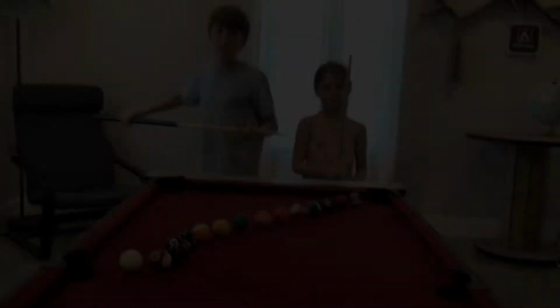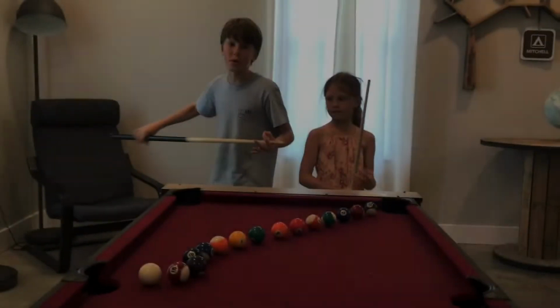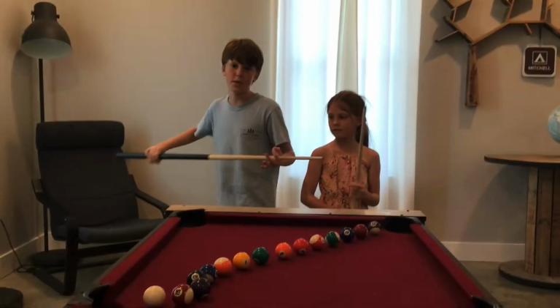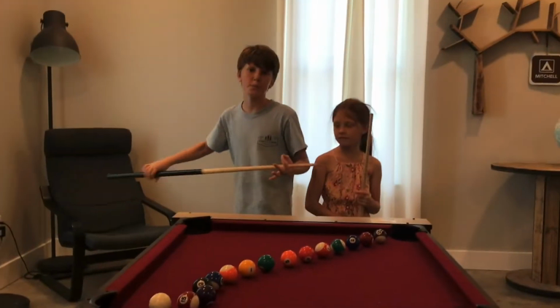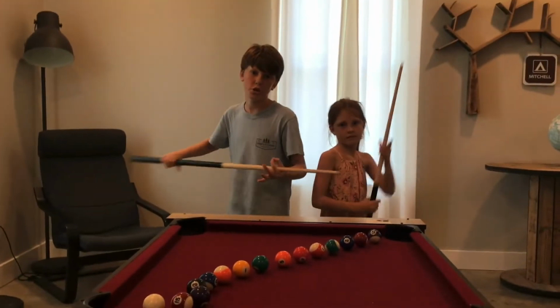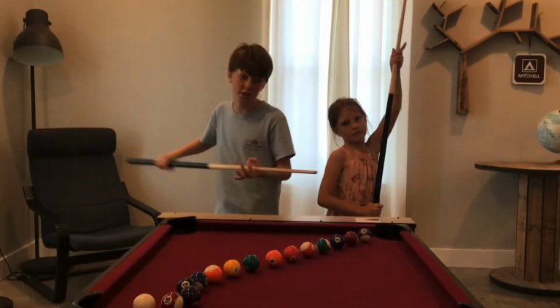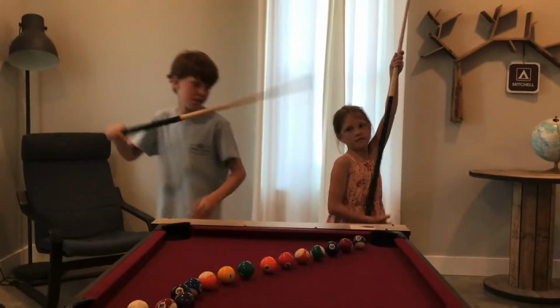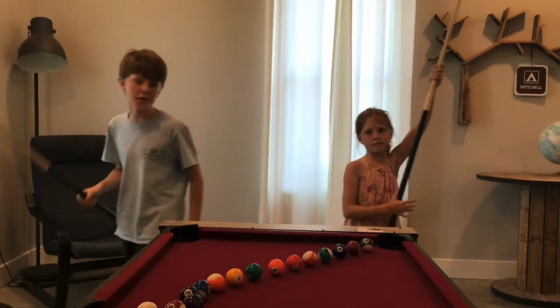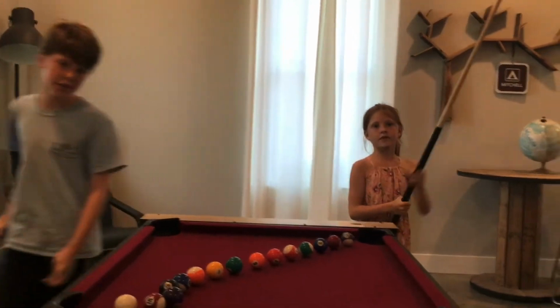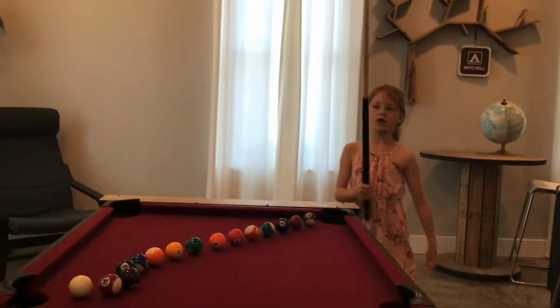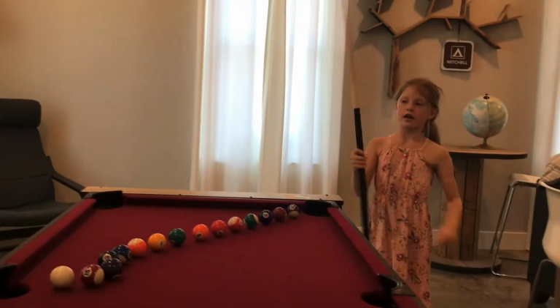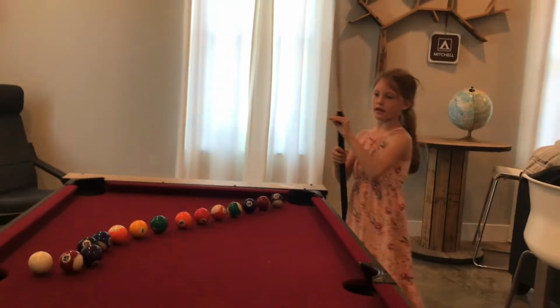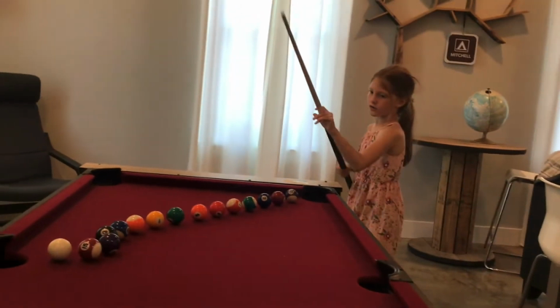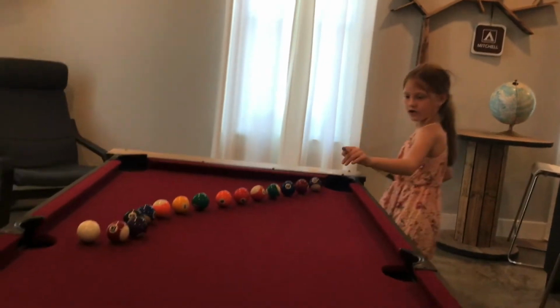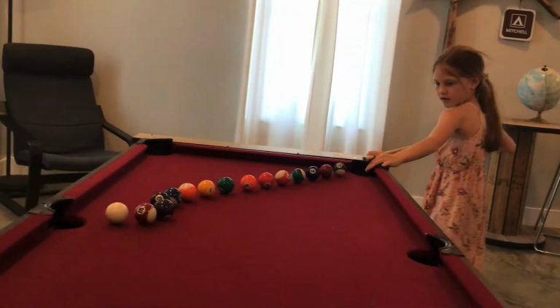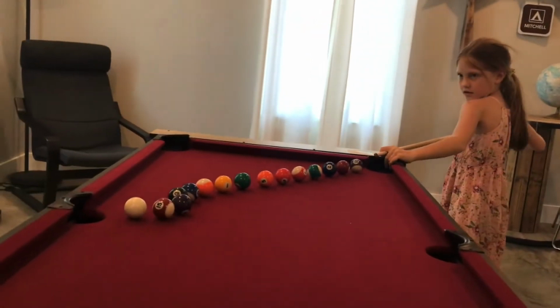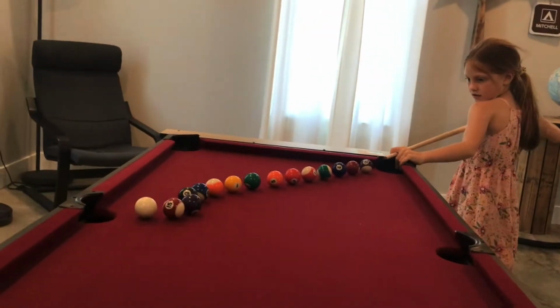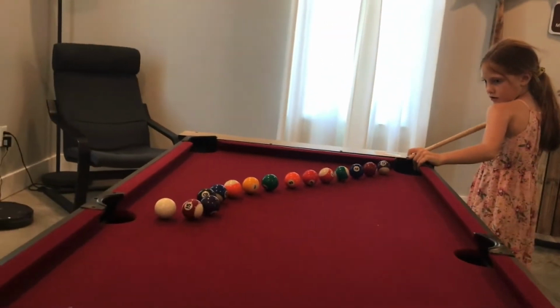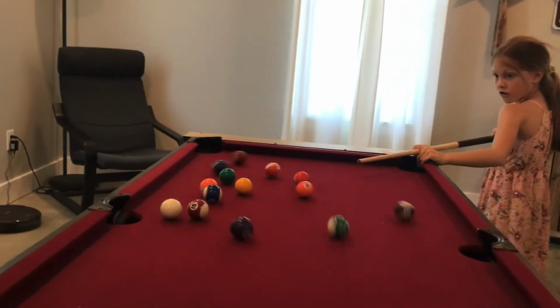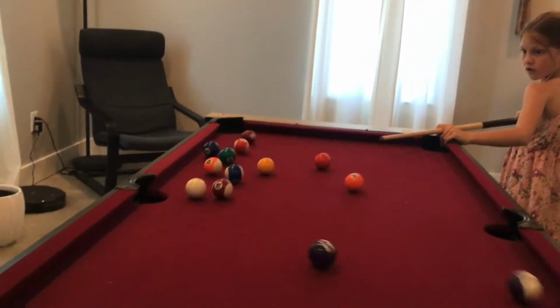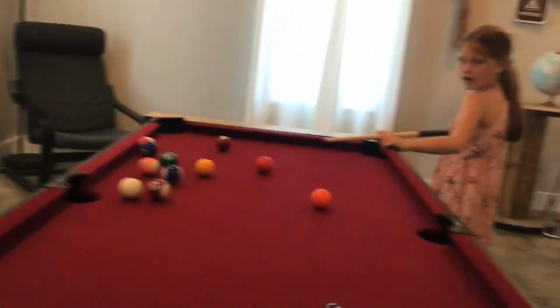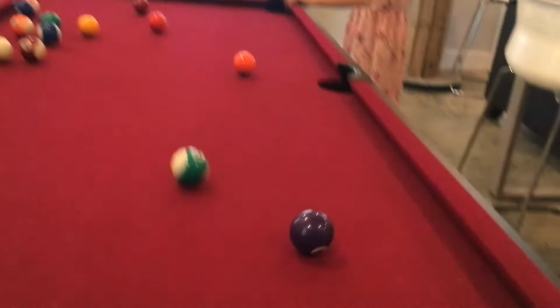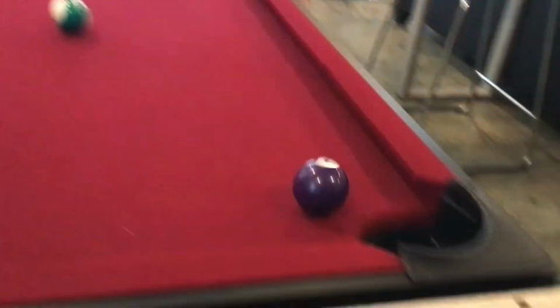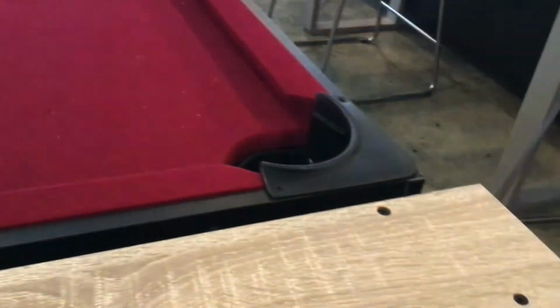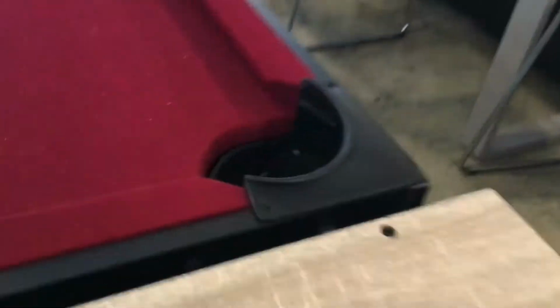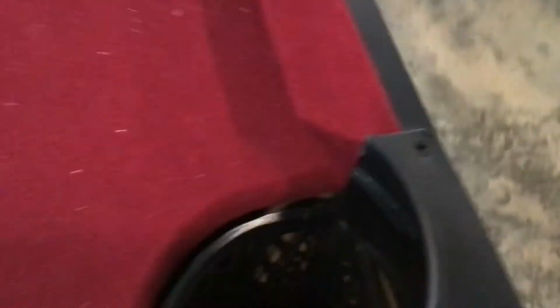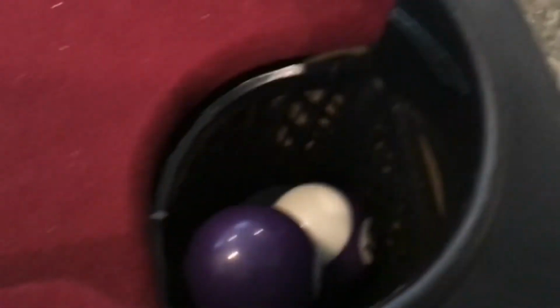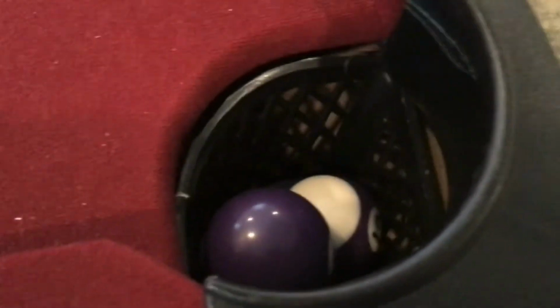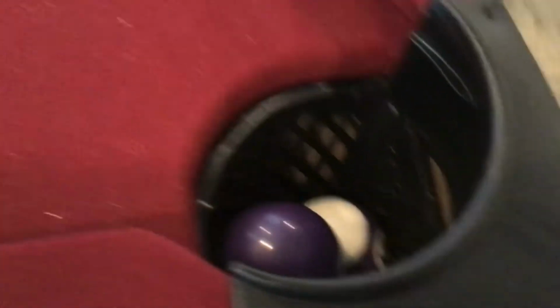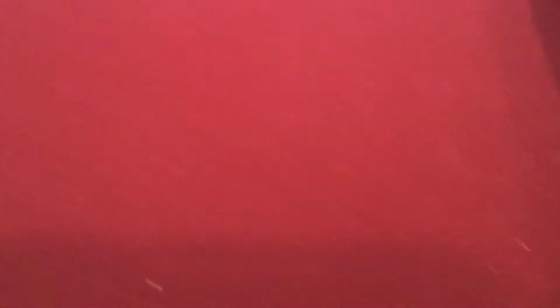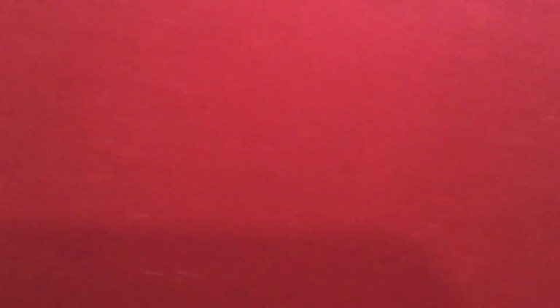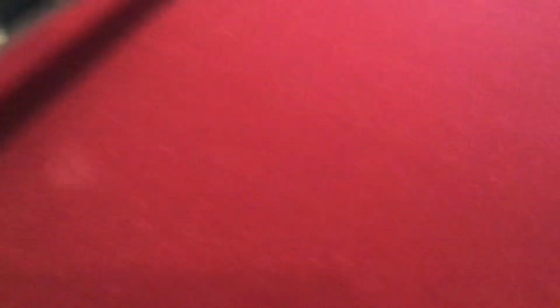Today we're going to be doing pool trick shots. She's going to go first. This is called the chain reaction. Hit it hard. Three winning. Wow. Is that a trick shot?